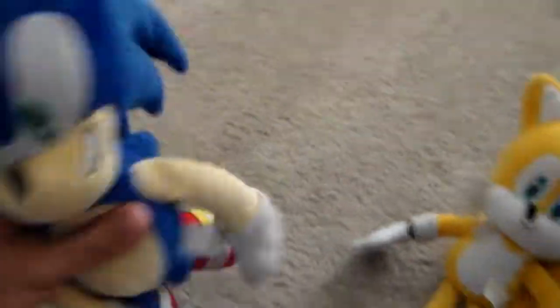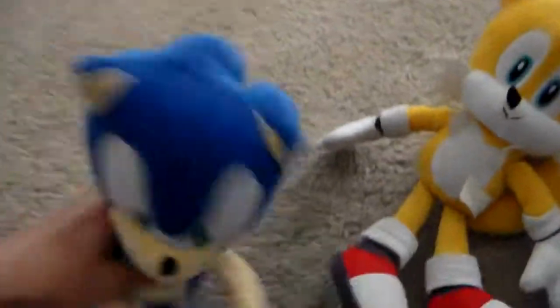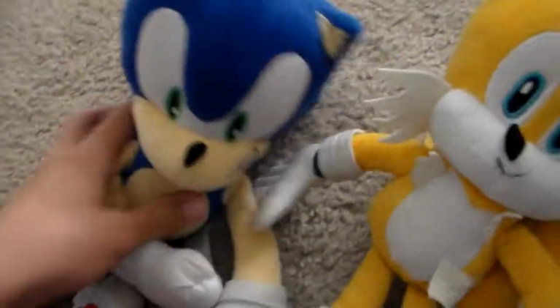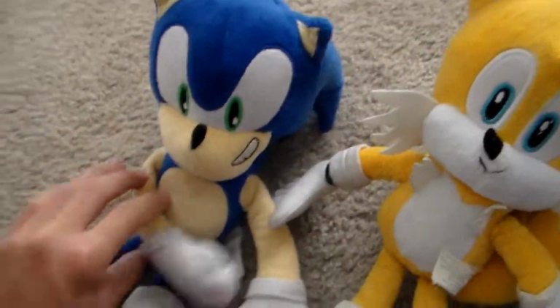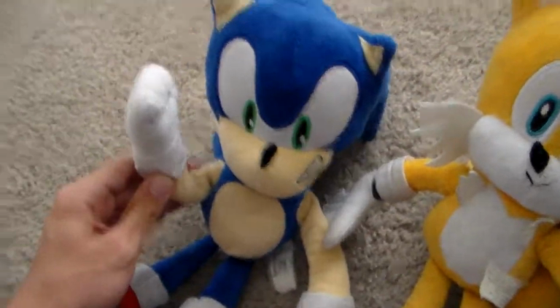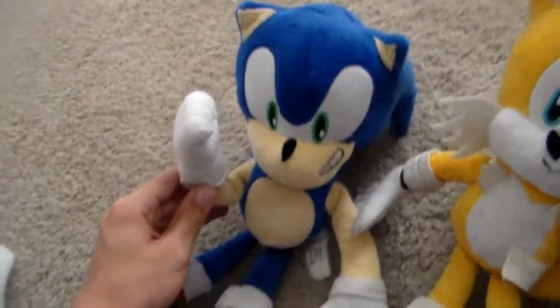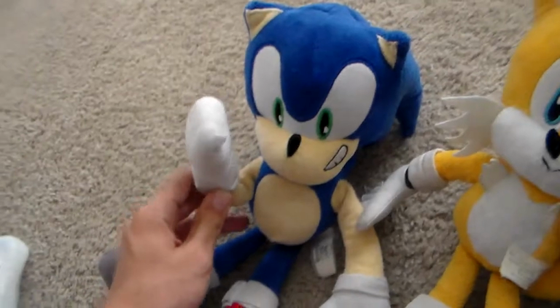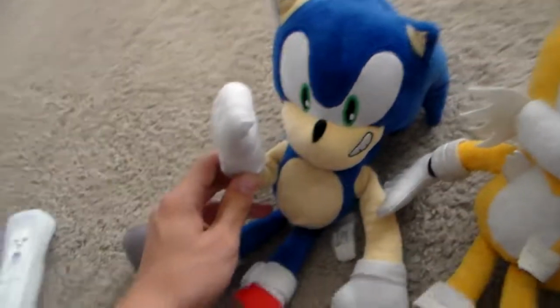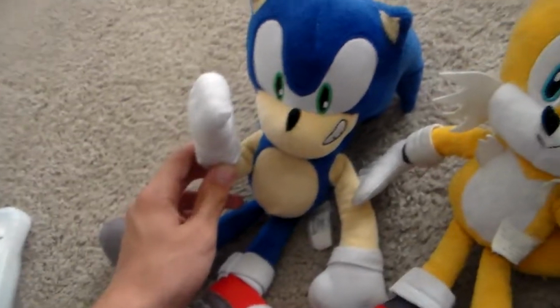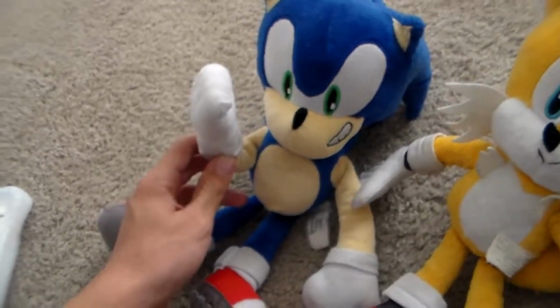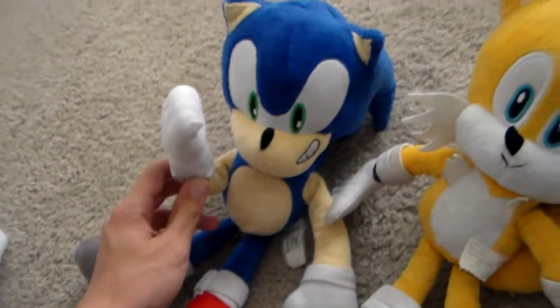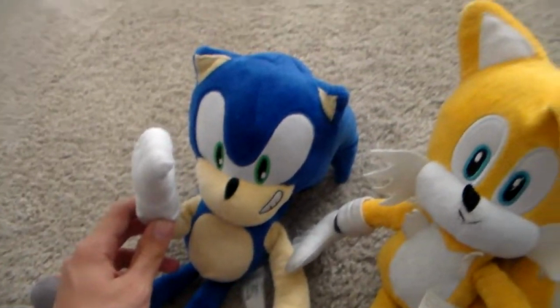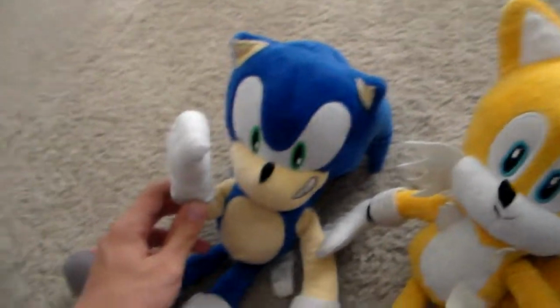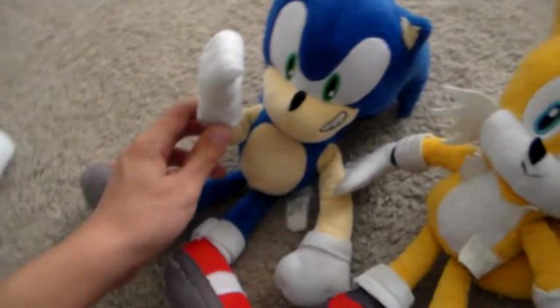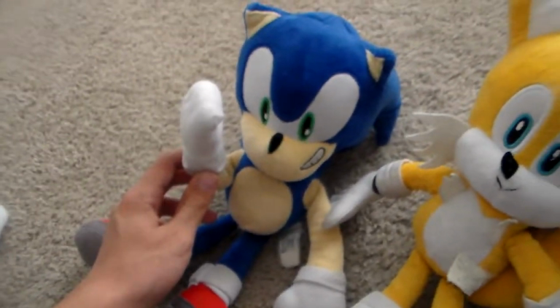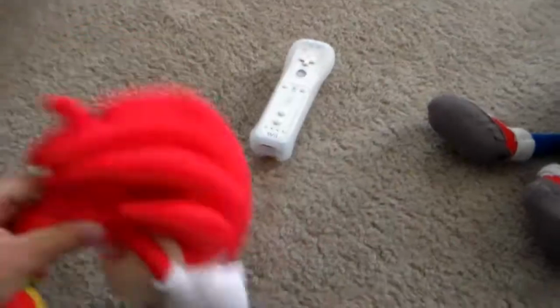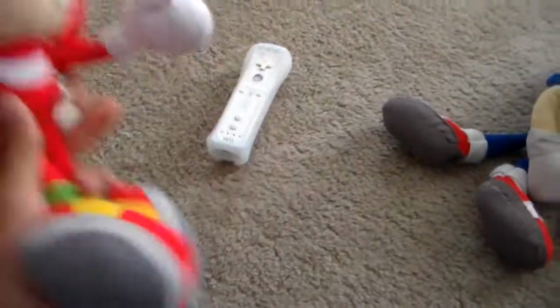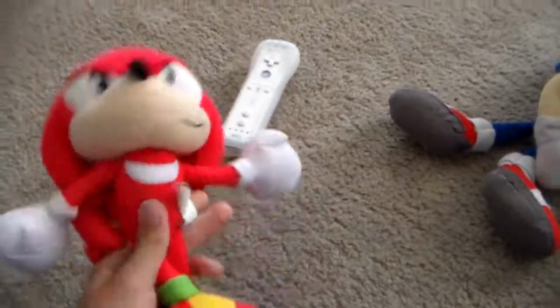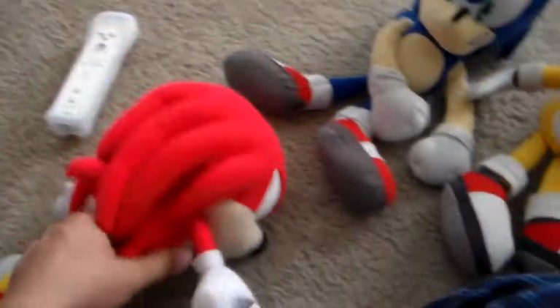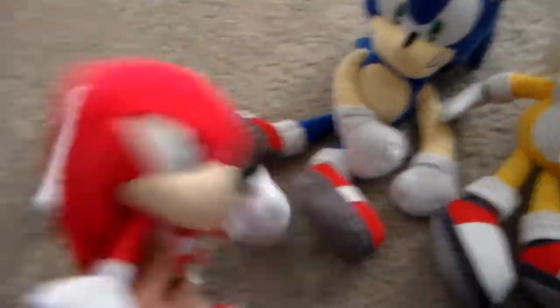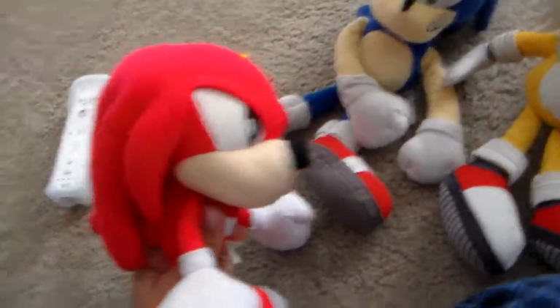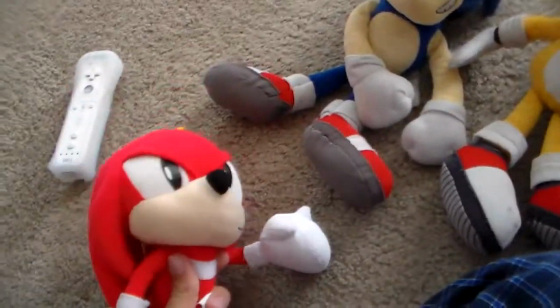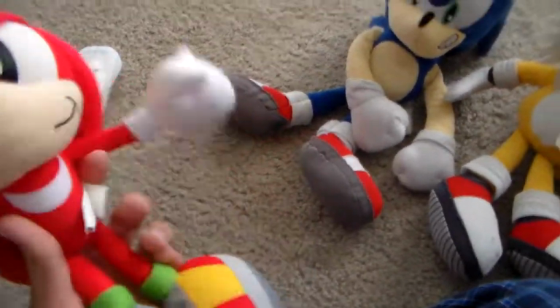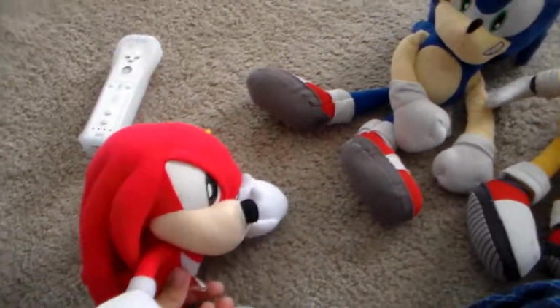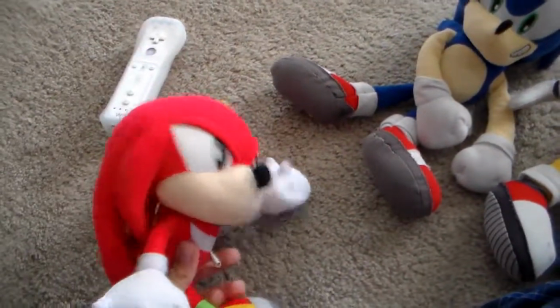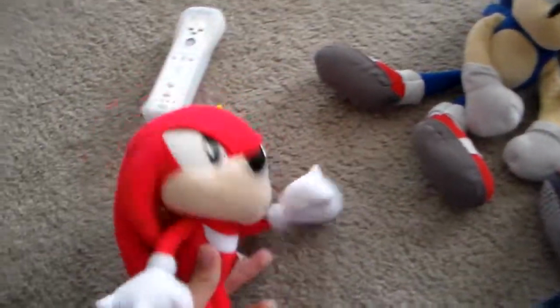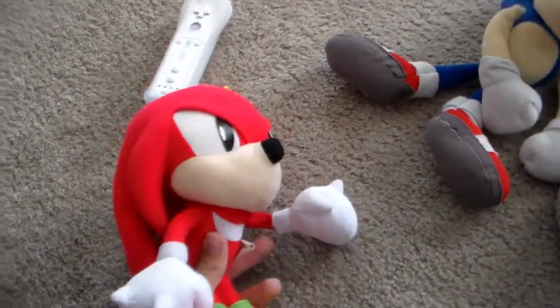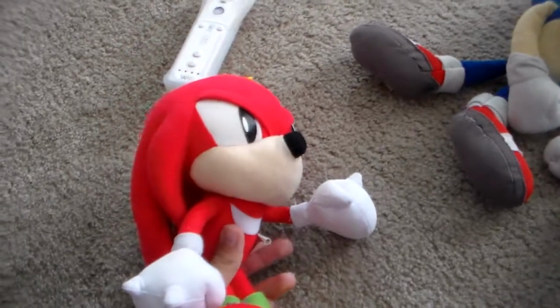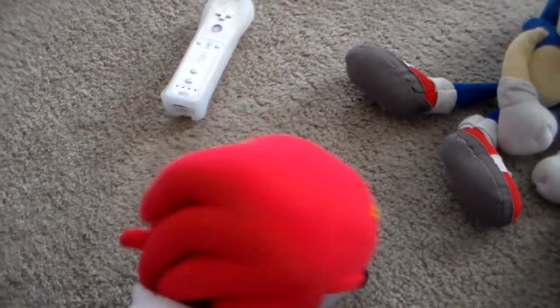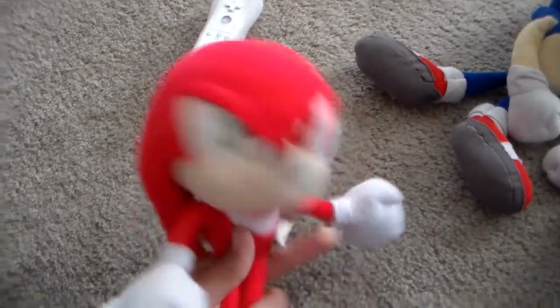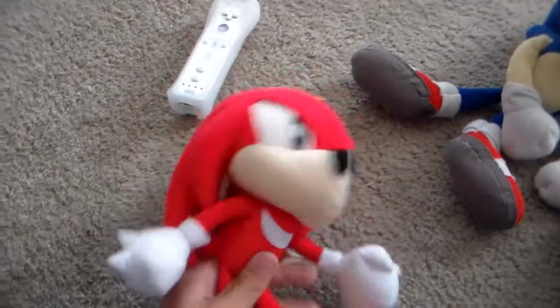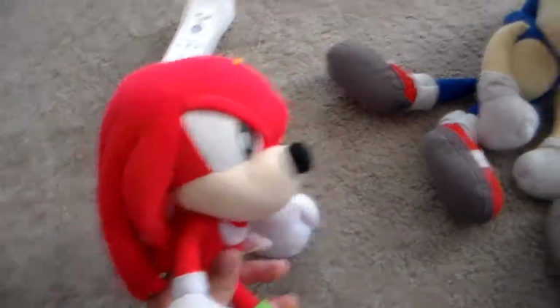Hey, let's call the other friends. Hey Knuckles, get over here! Knuckles? Knuckles, get over here. Knuckles. Oh my goodness, Sonic, what do you want? I was playing Super Mario 3. So just let me finish it.